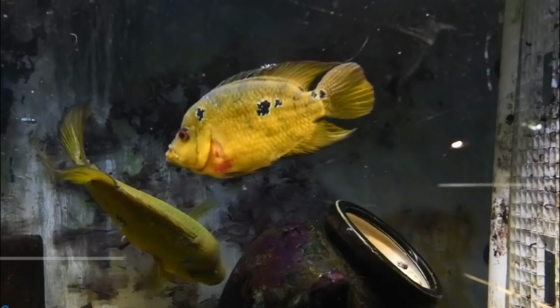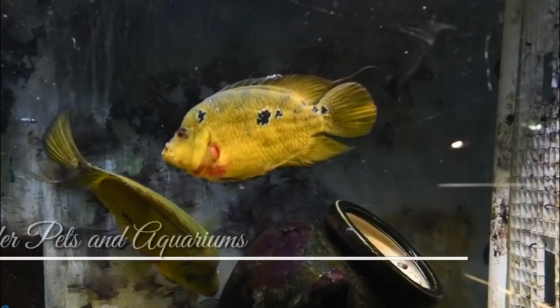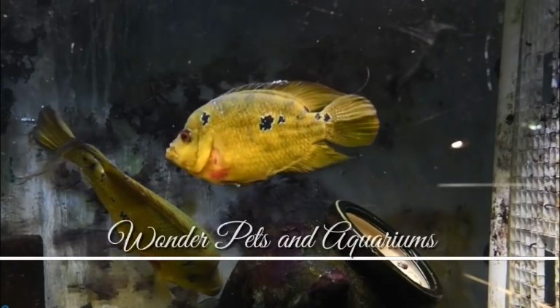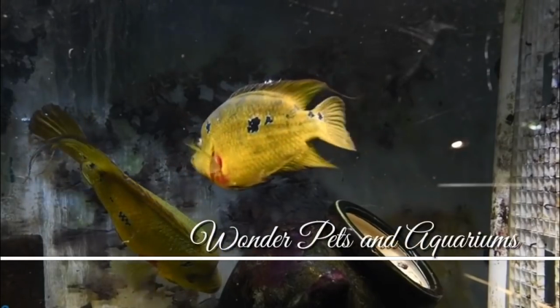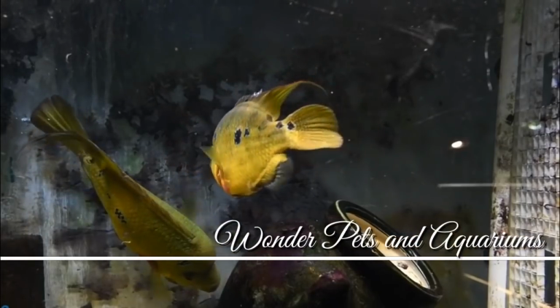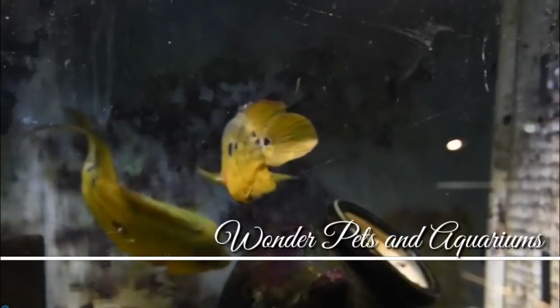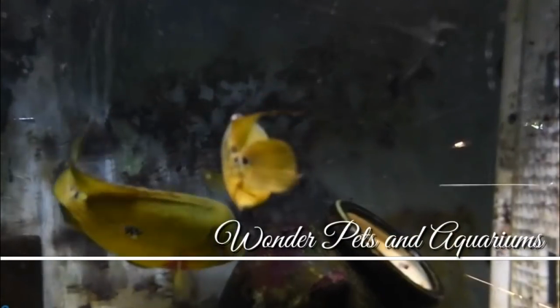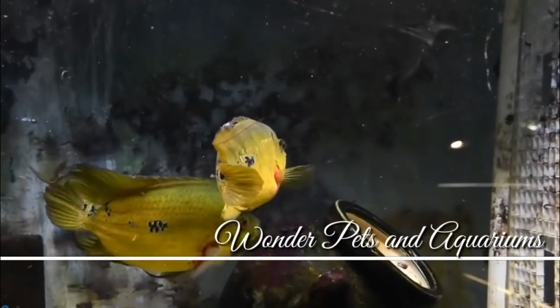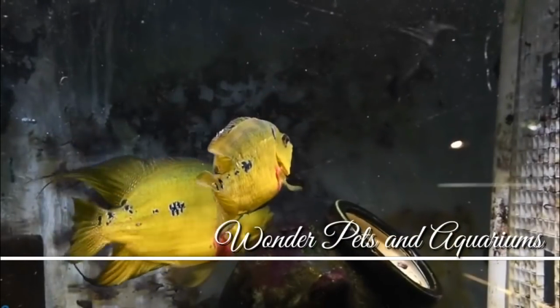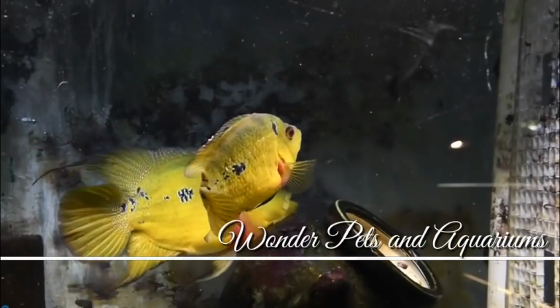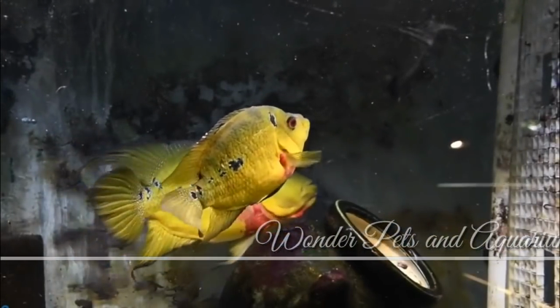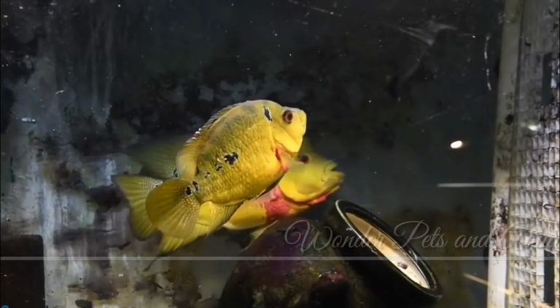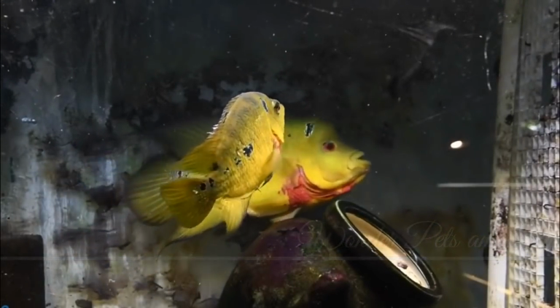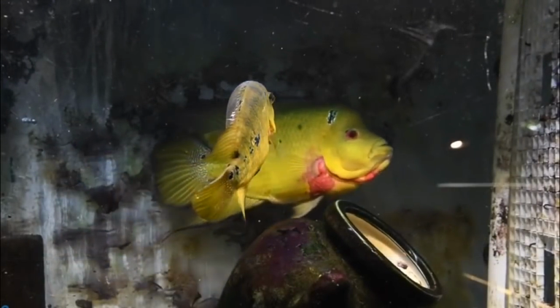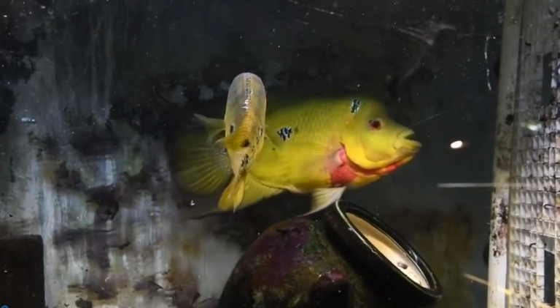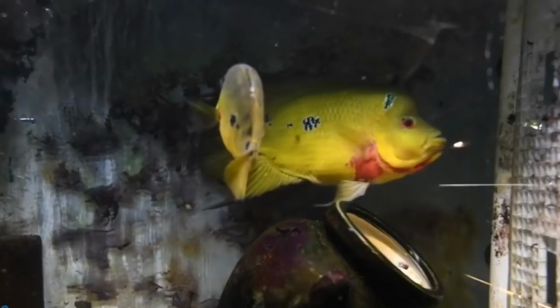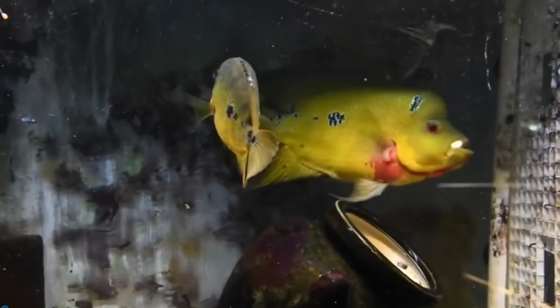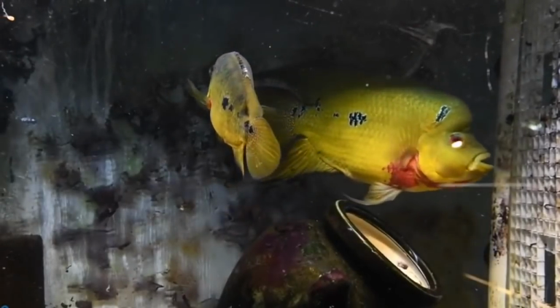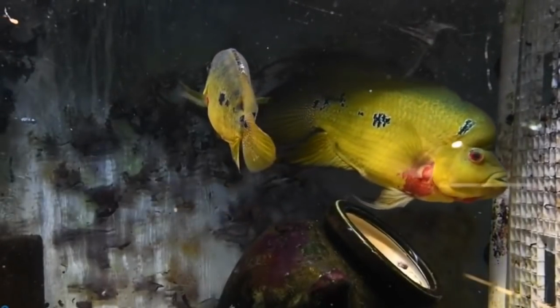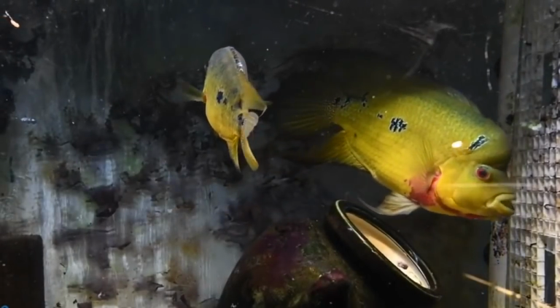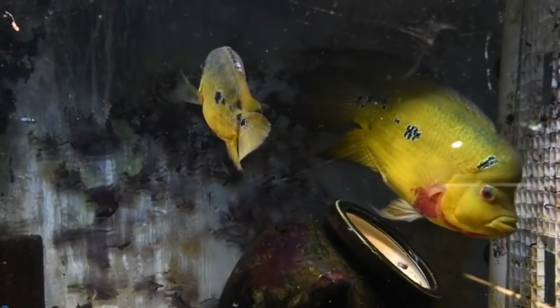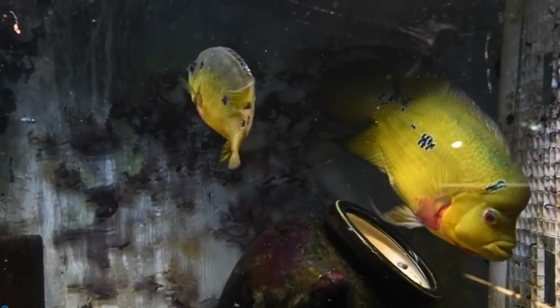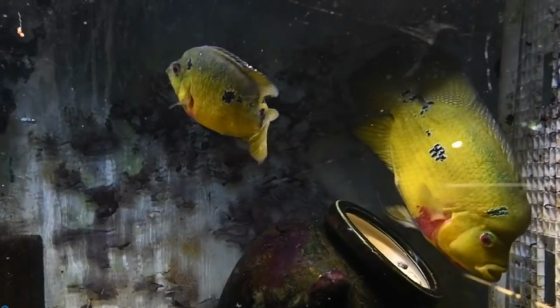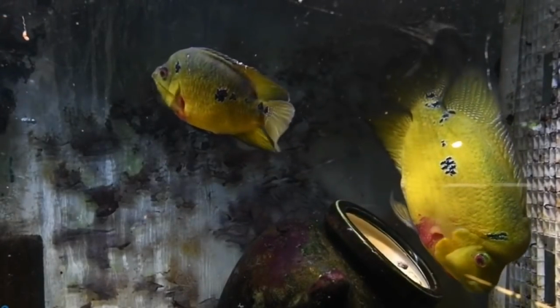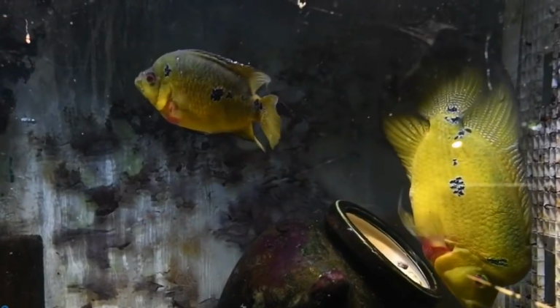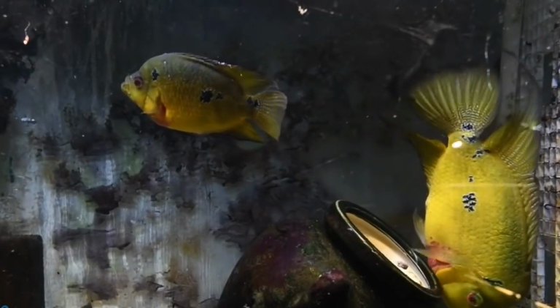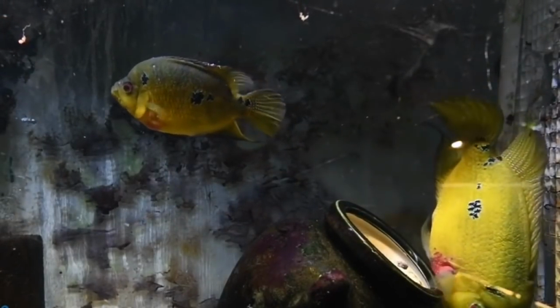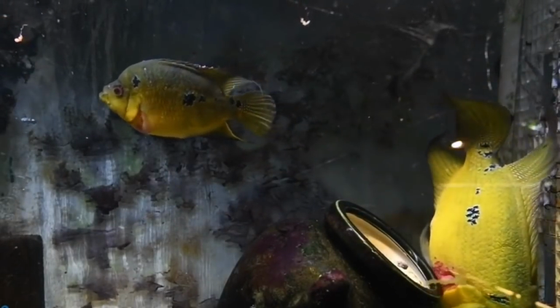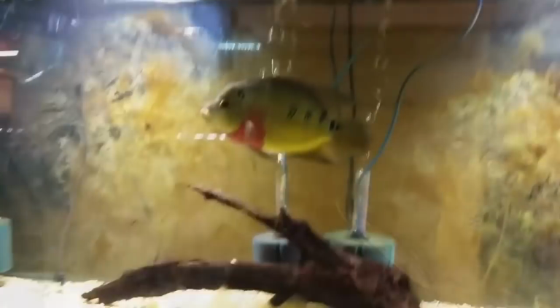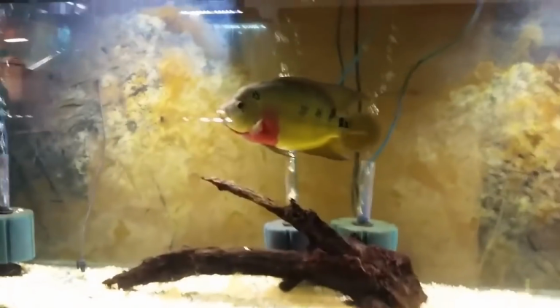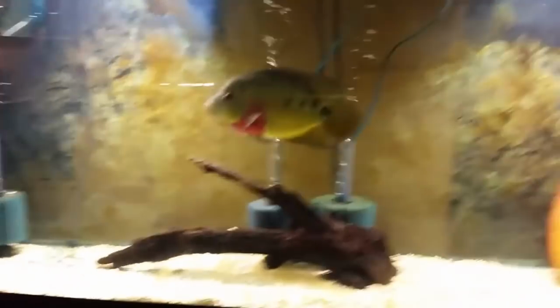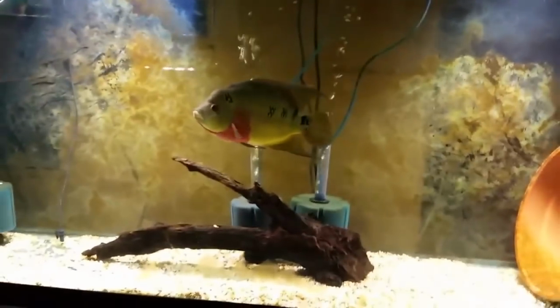Hey guys, I'm Haja here and welcome to Wonder Petson Aquariums. If you look at the Trimac Cichlid, it's an aggressive Central American Cichlid. One name is Trimac Cichlid and another name is 3-Spot Cichlid.